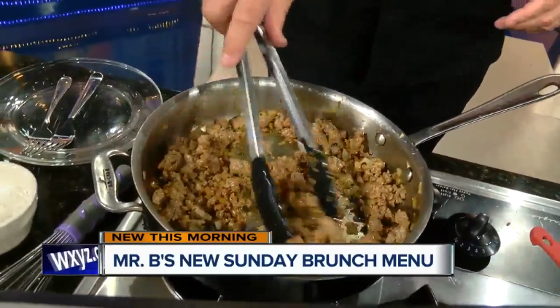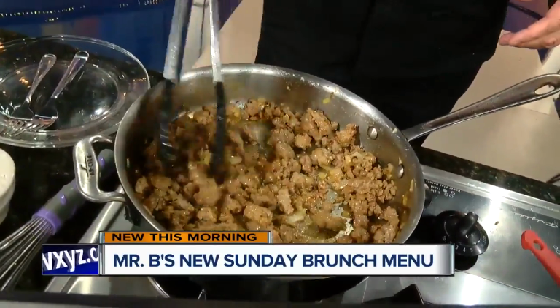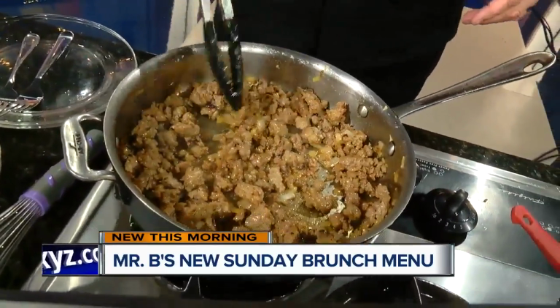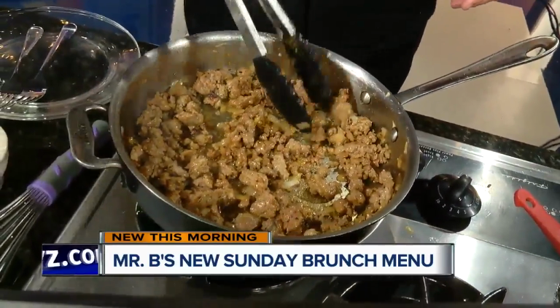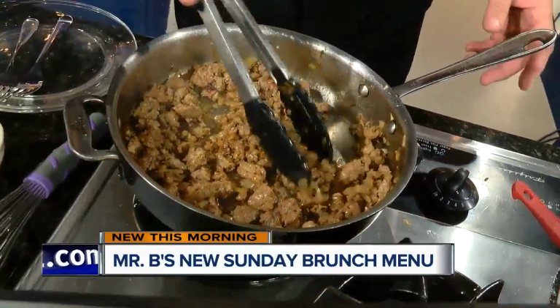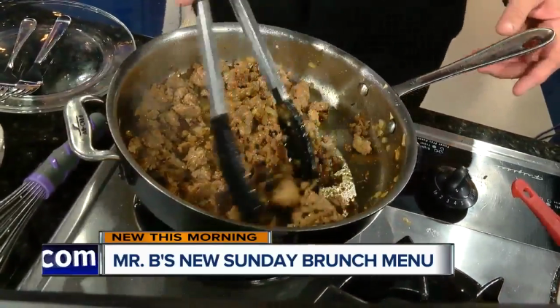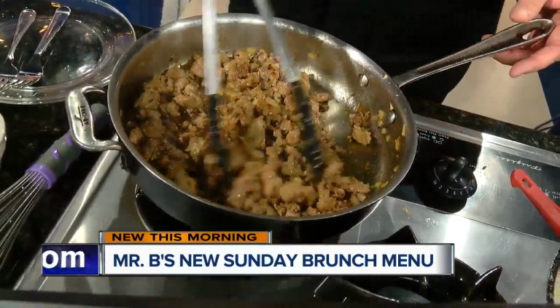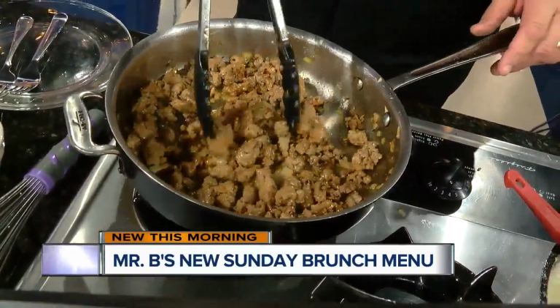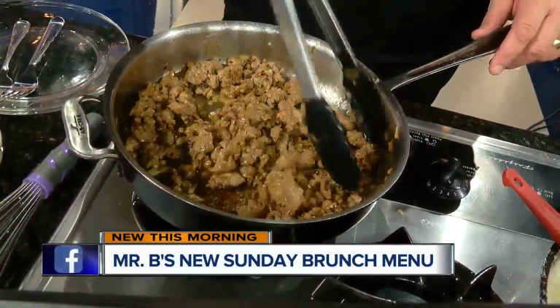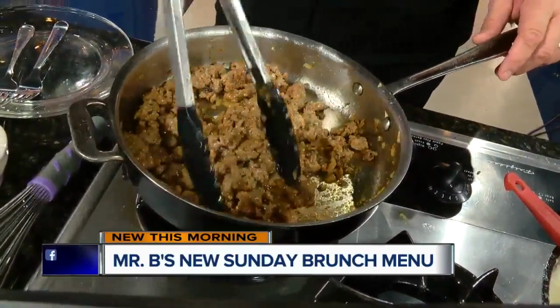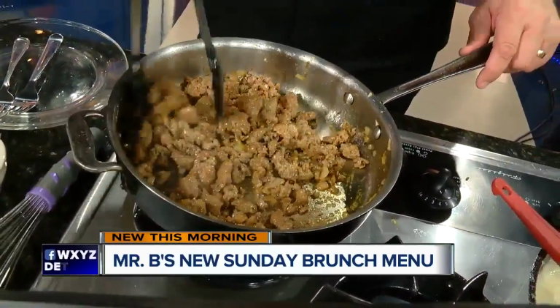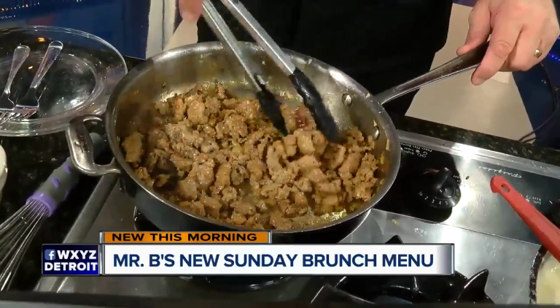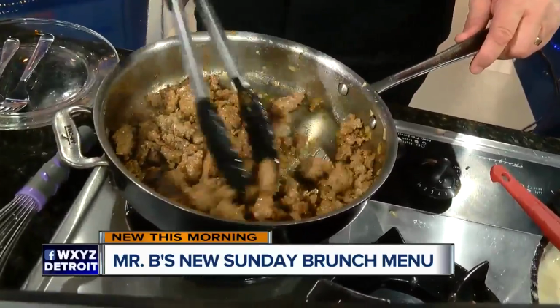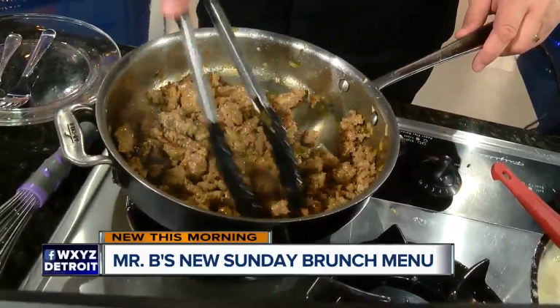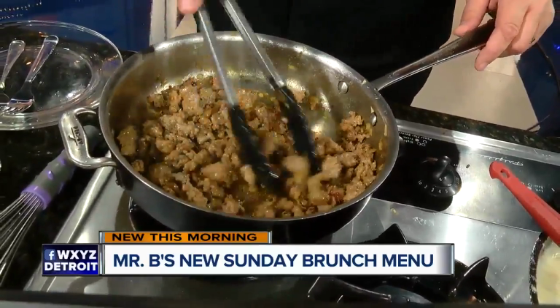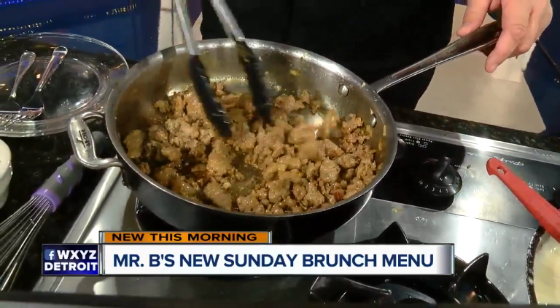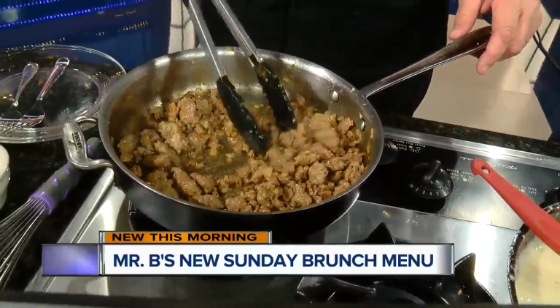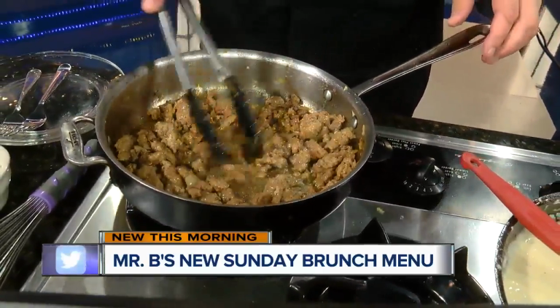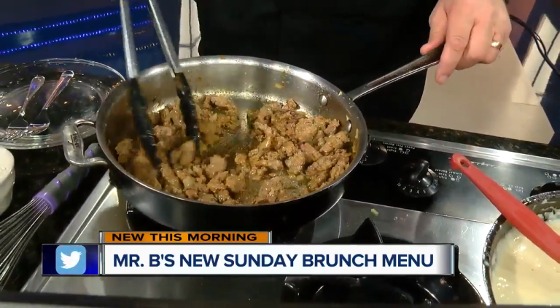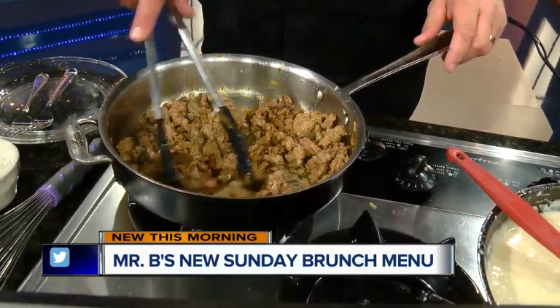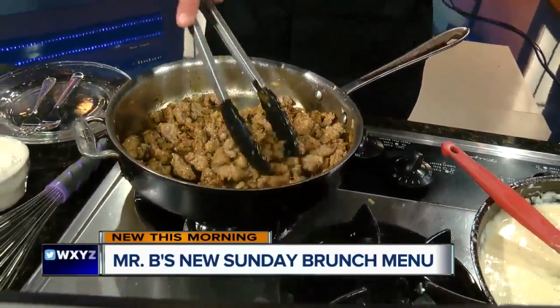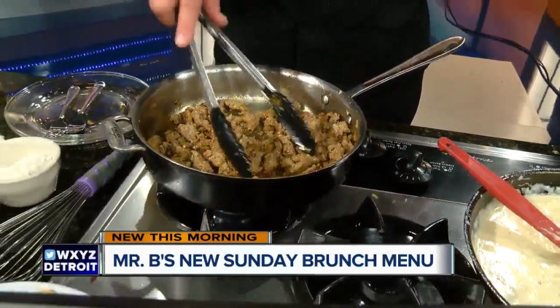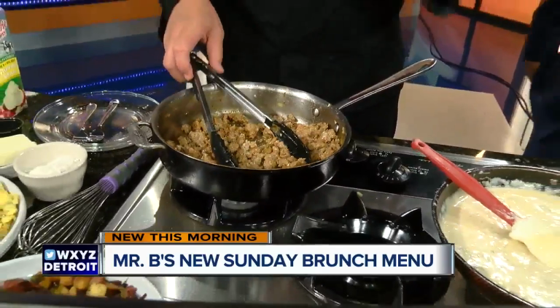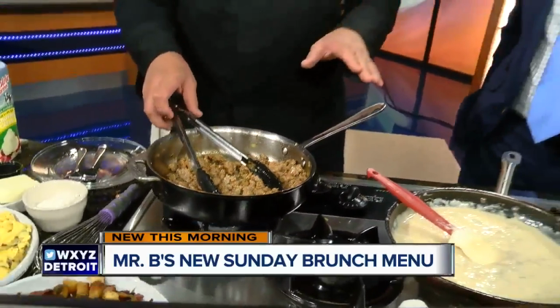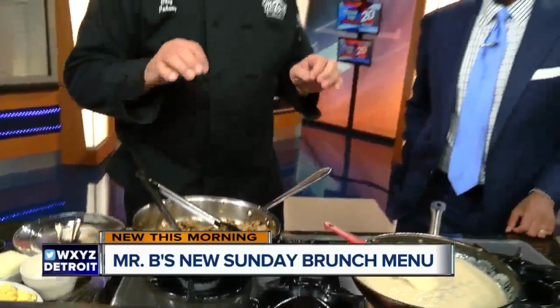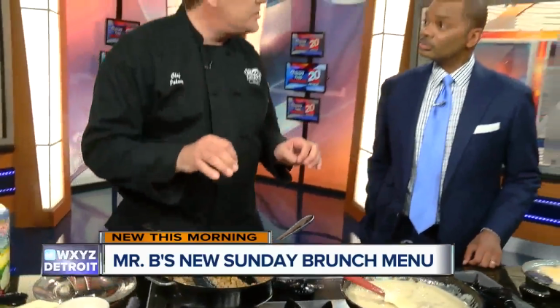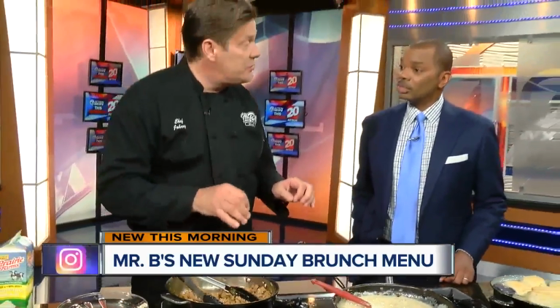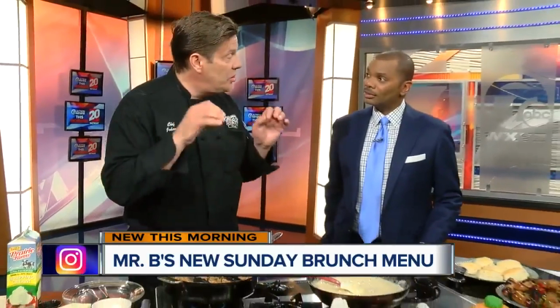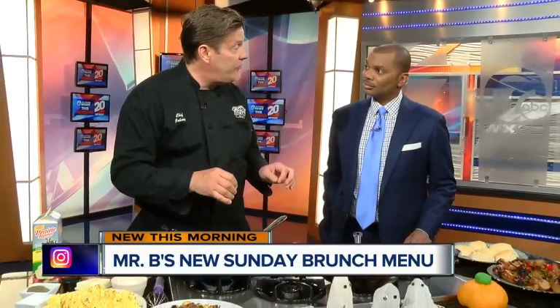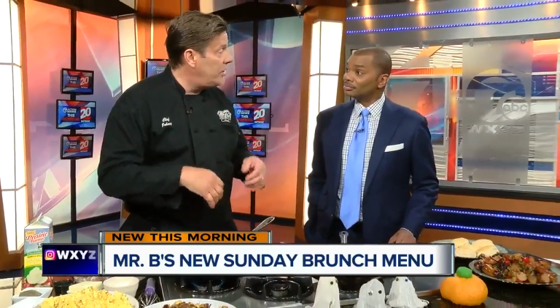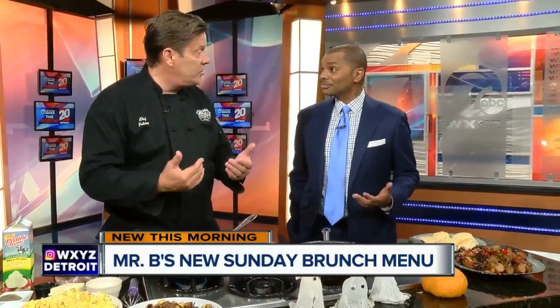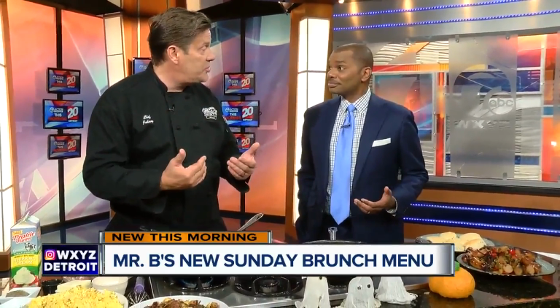And it can be really flexible. It can be savory. It can be sweet. We mix it up — we make Italian sausage, we make bratwurst, we make all kinds of sausage. Today we're actually going to make a sausage gravy with Italian sausage, which is a little bit different than a southern-type sausage.